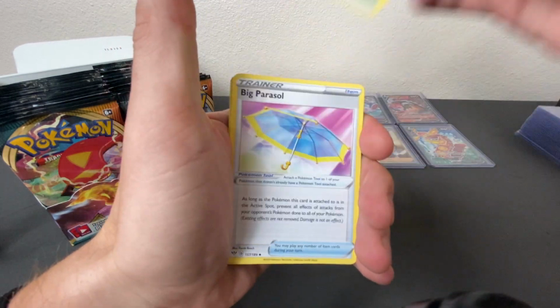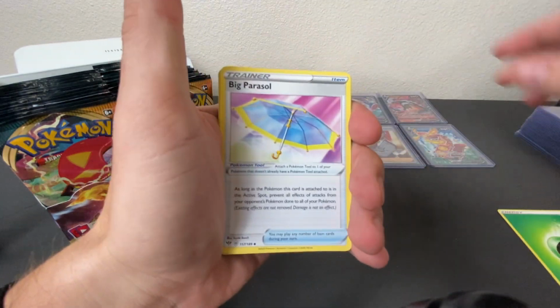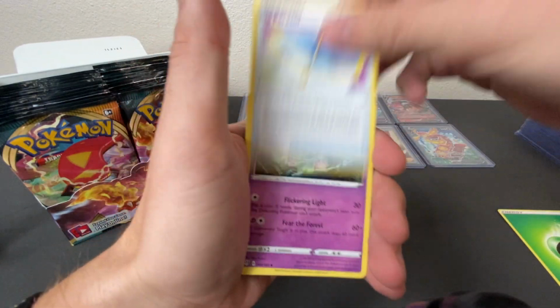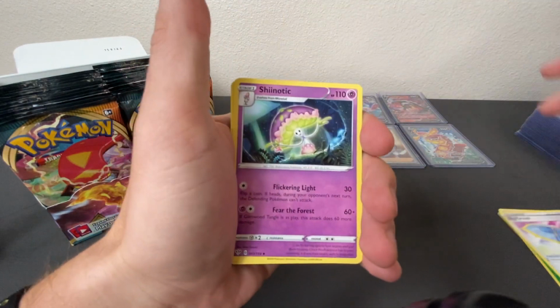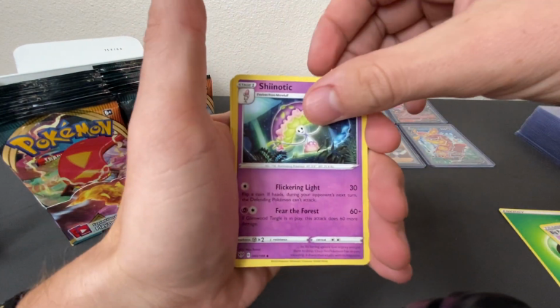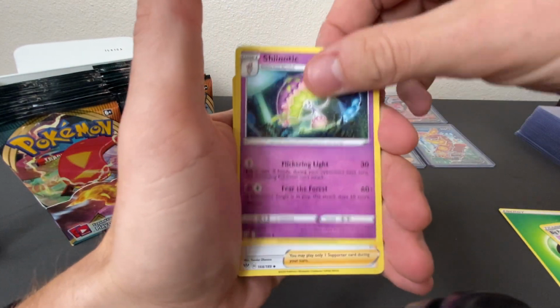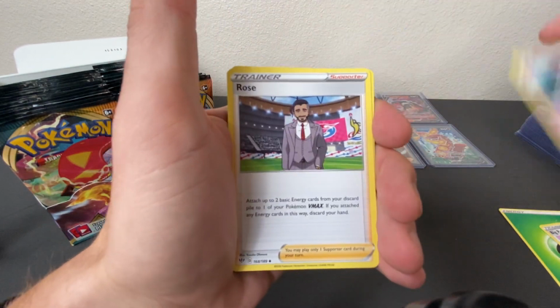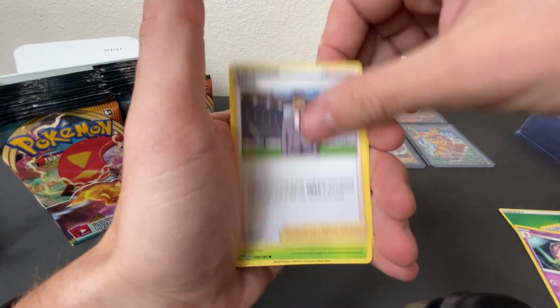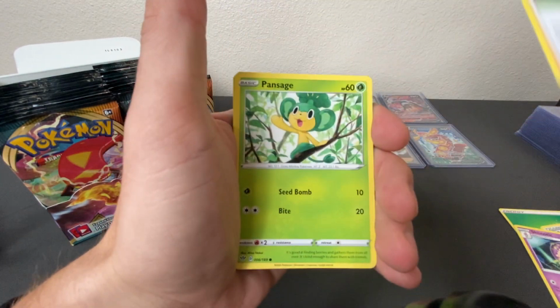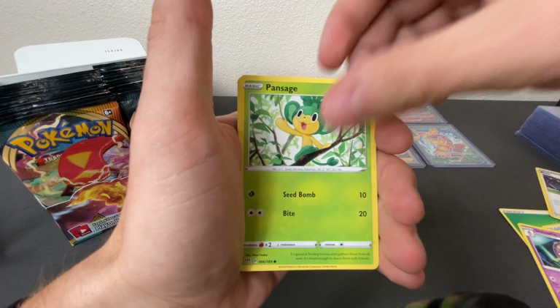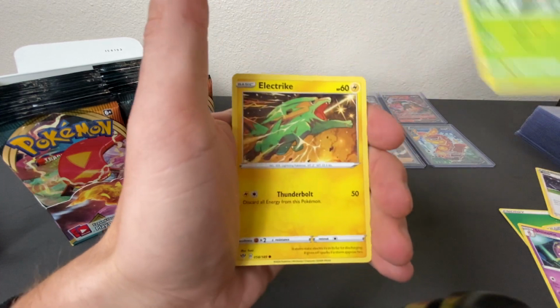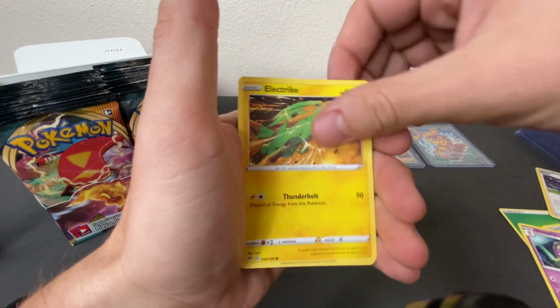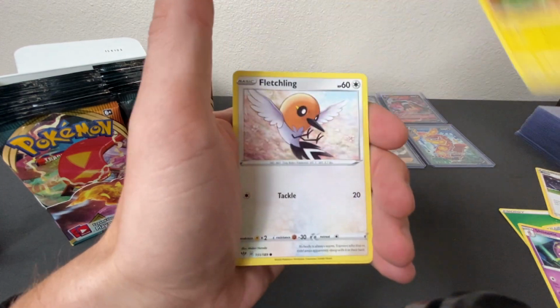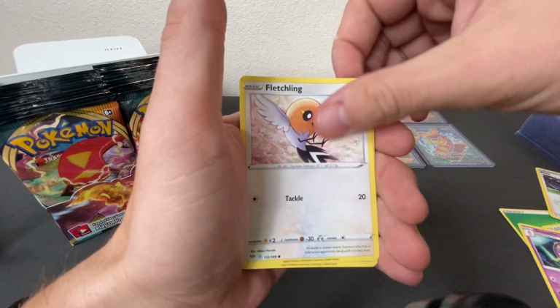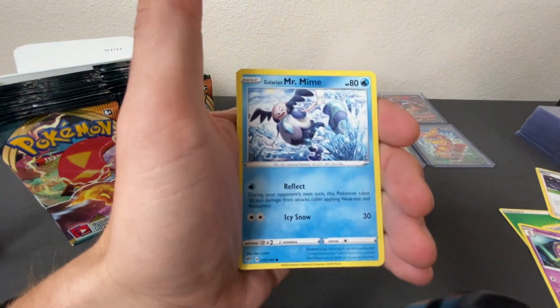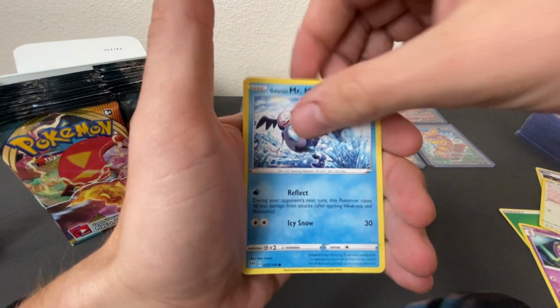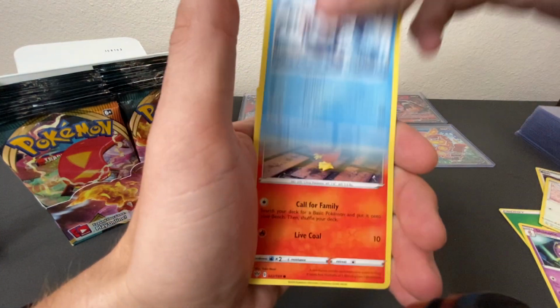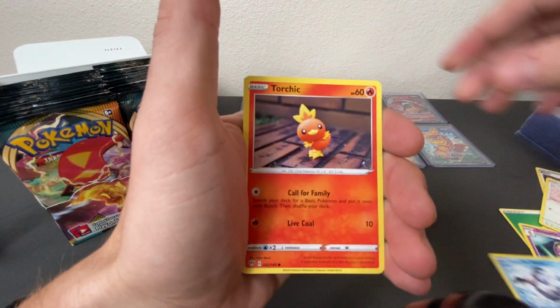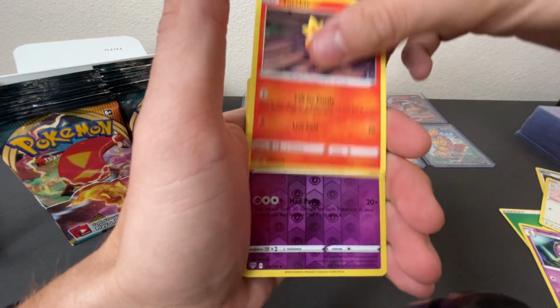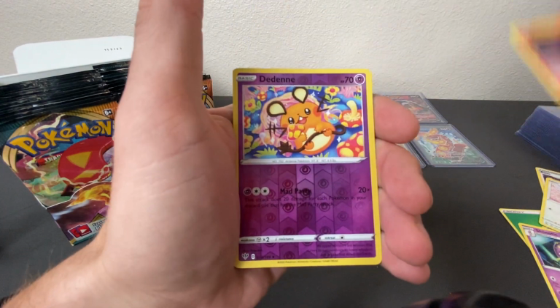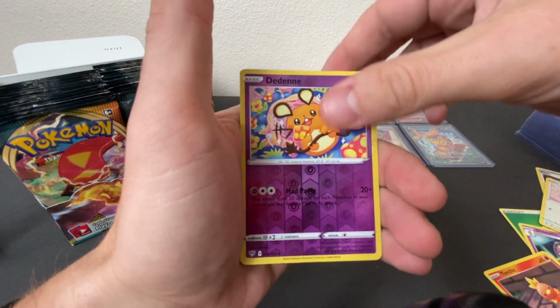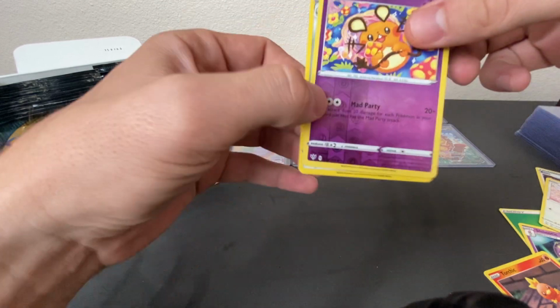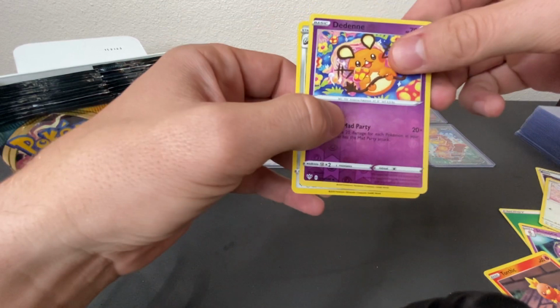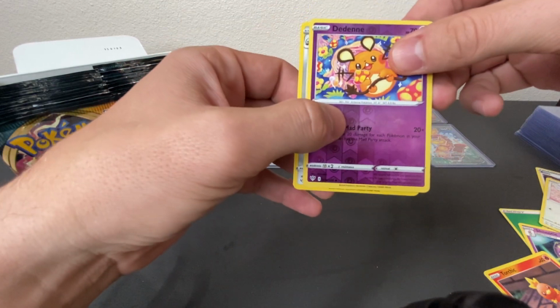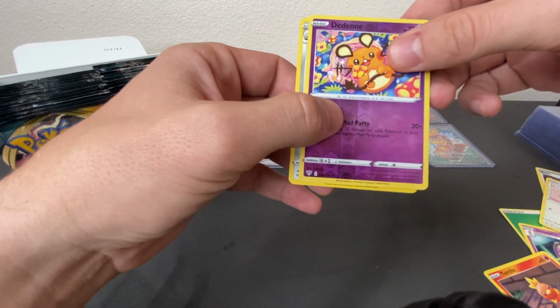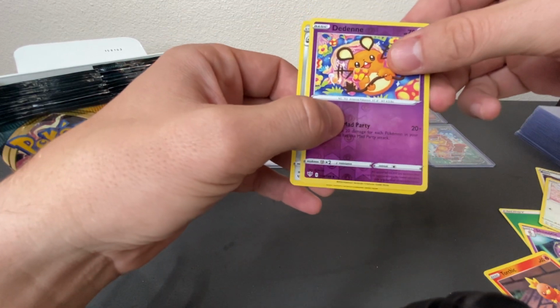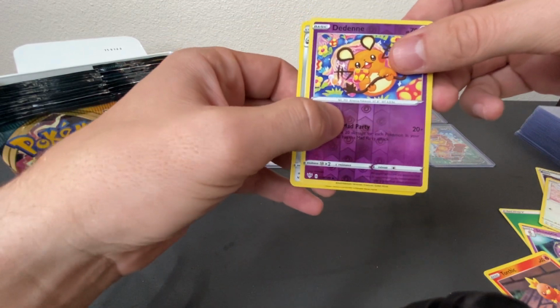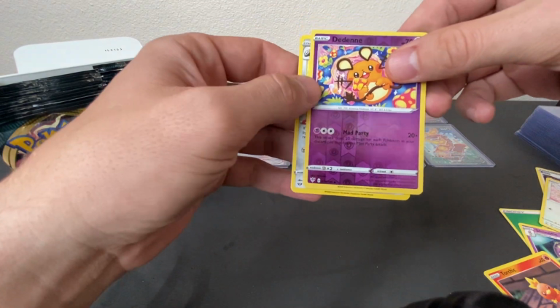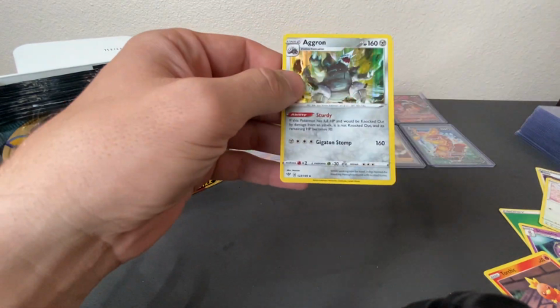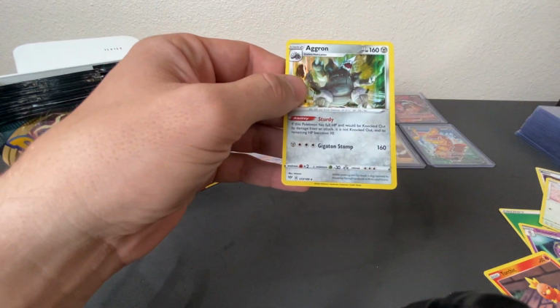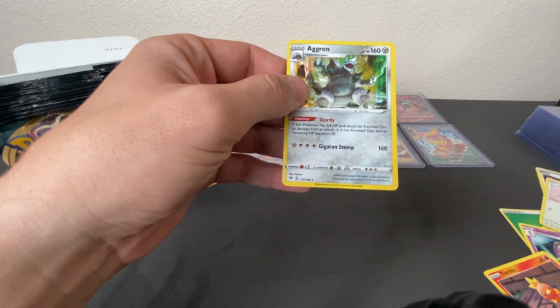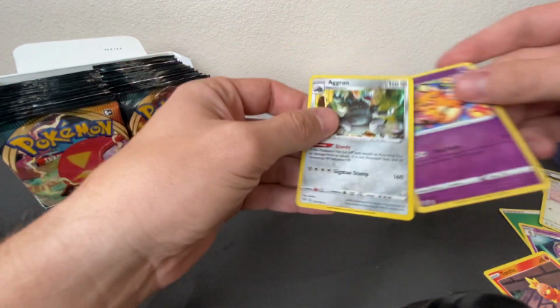First pack: Leaf, Parasol, Shinidic, Rose, Pansage, Electrike, Fletchling, Mr. Mime, Torchic, and a reverse holo D-den. Holographic Aggron.